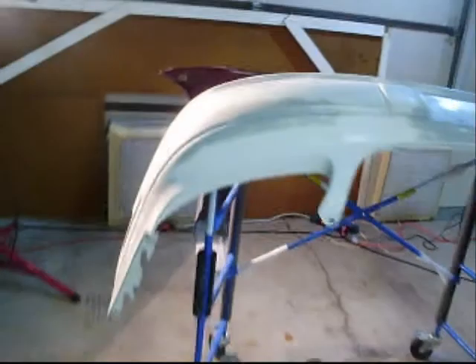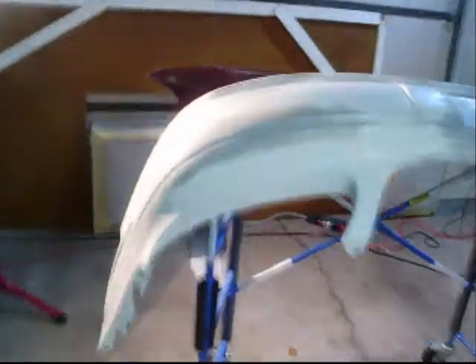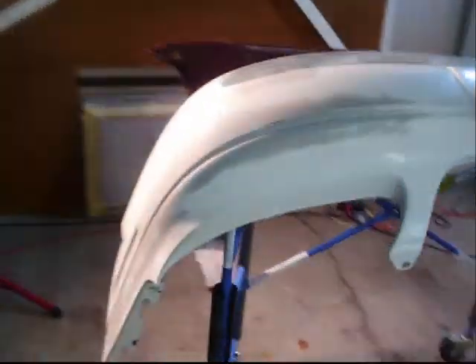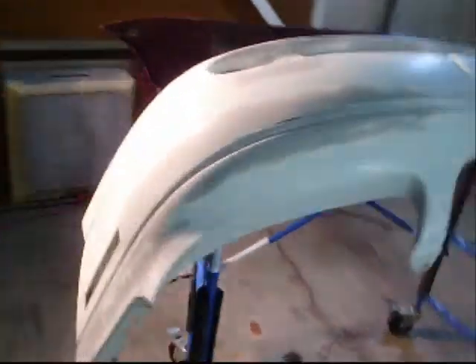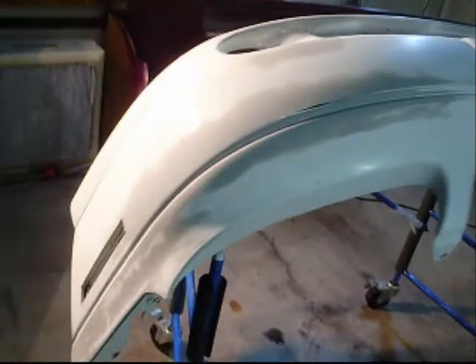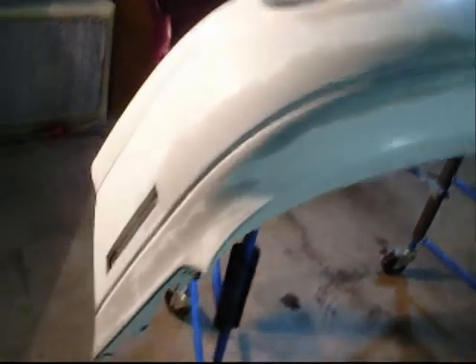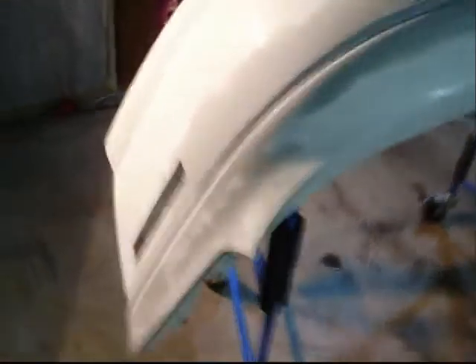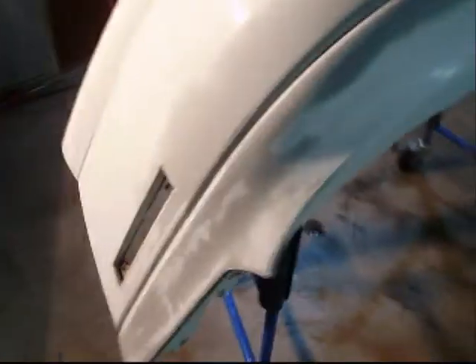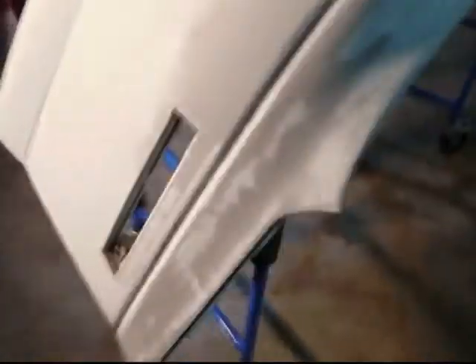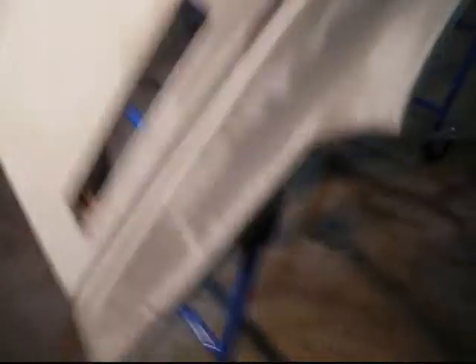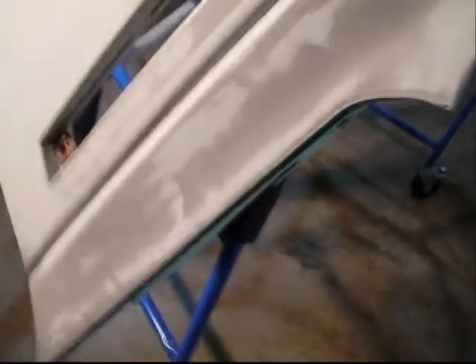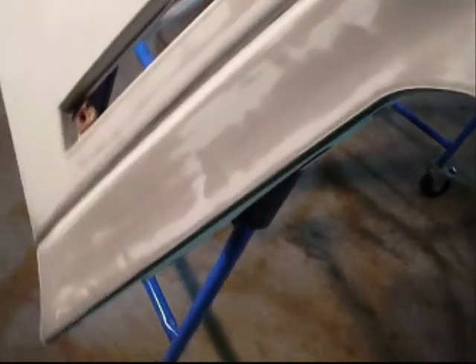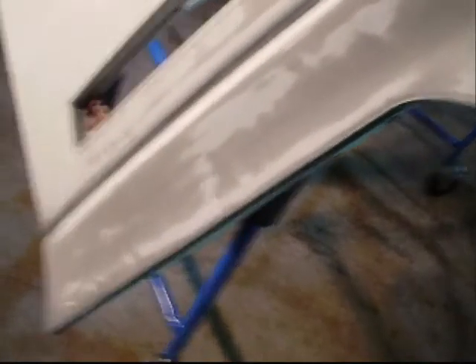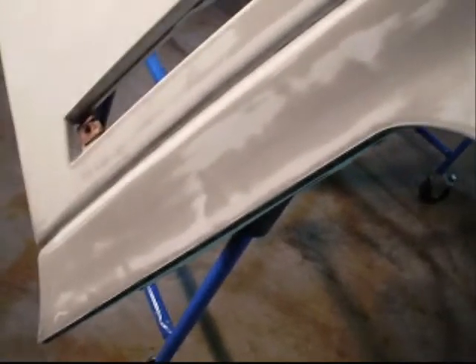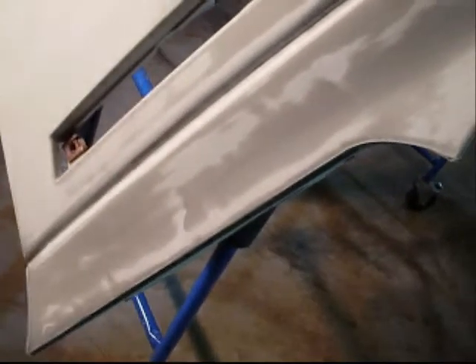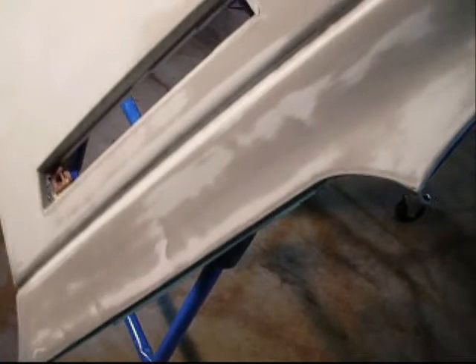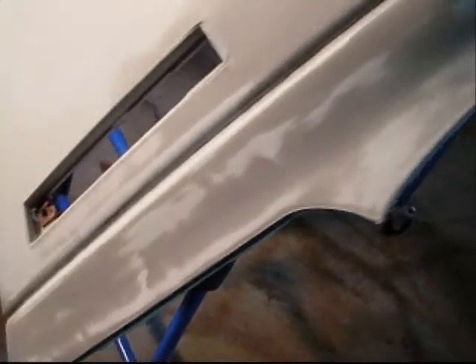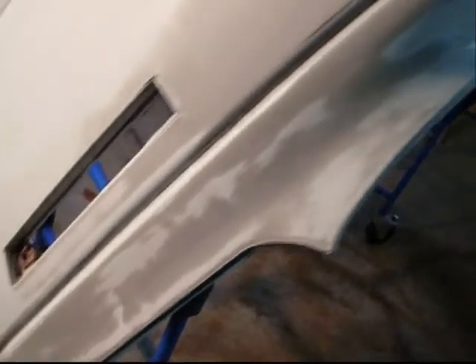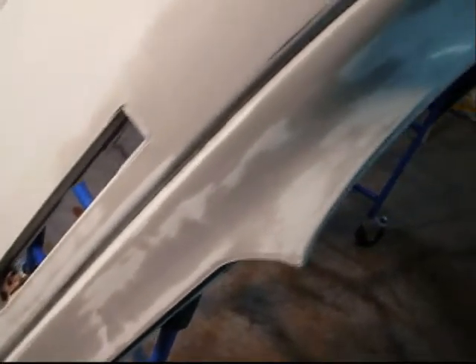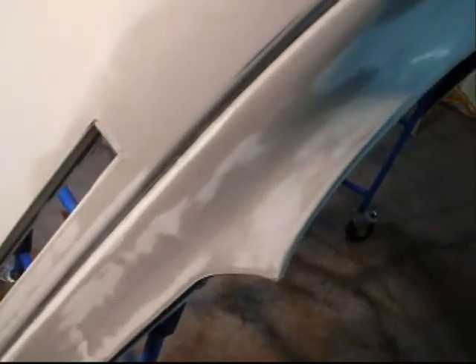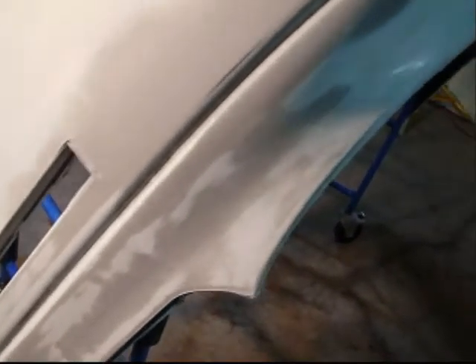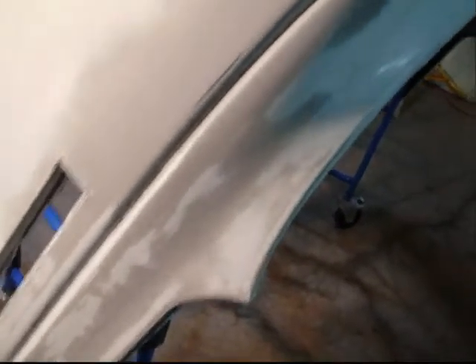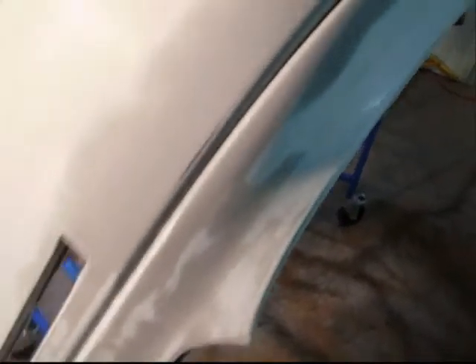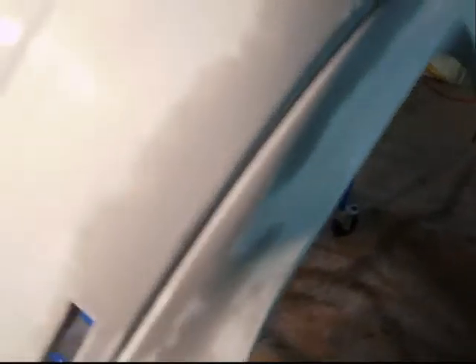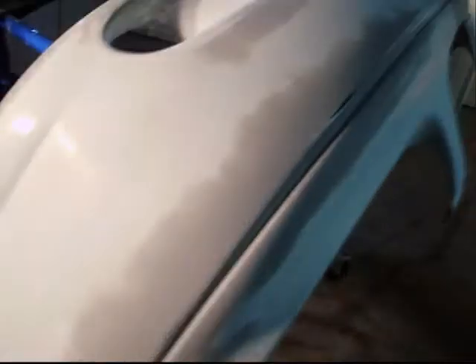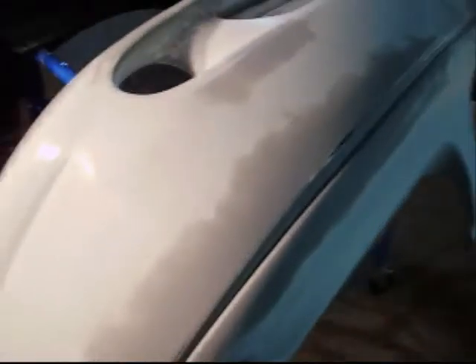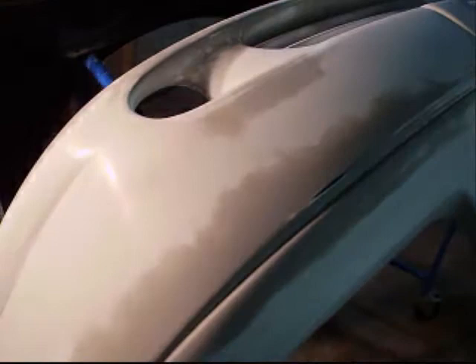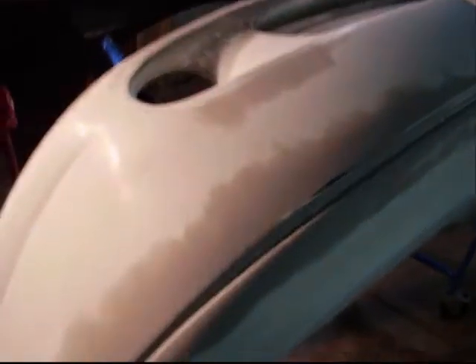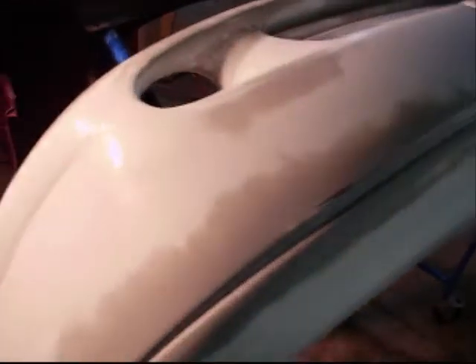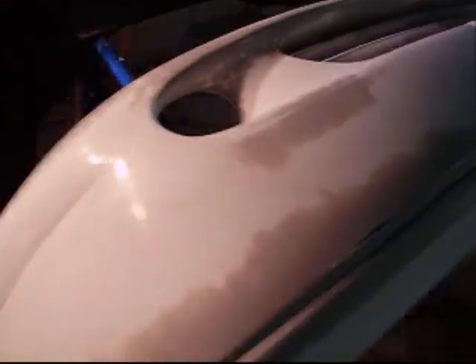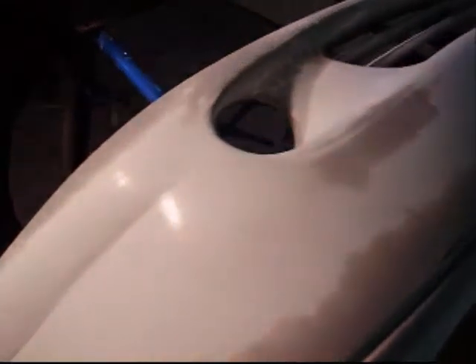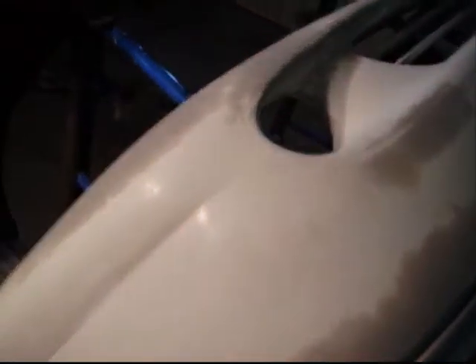We got the bumper cover. Just primed it with some SEM Flex bumper cover primer, and then just sanded it down with 400 grit.